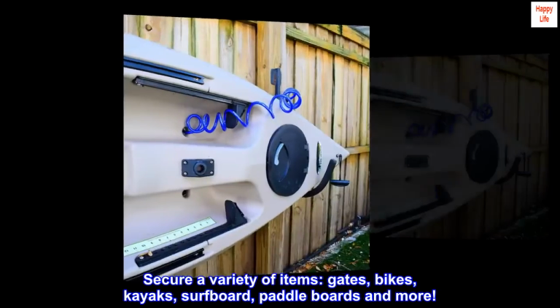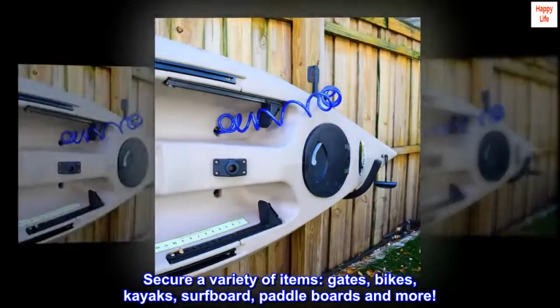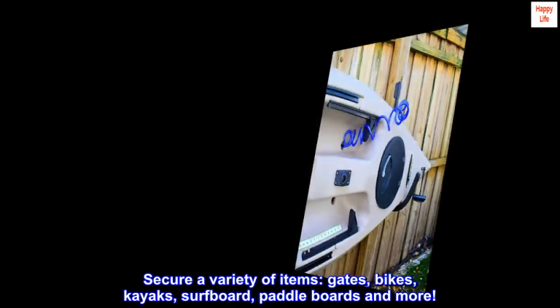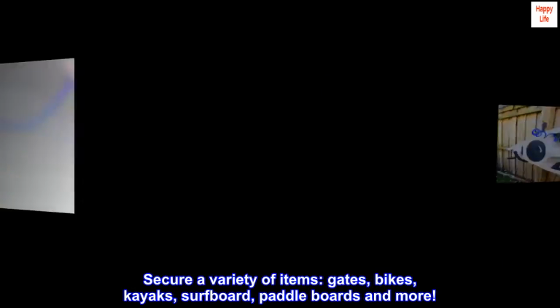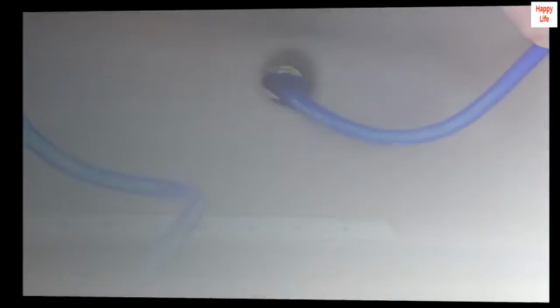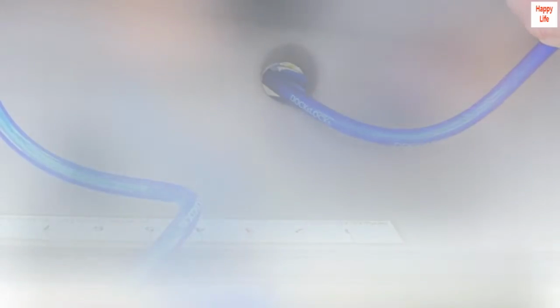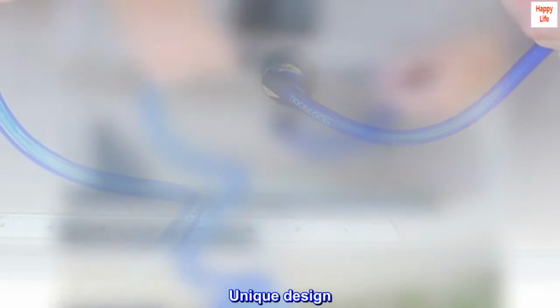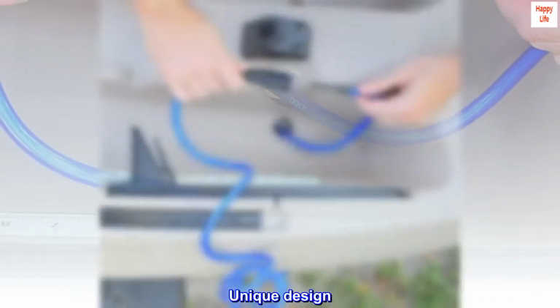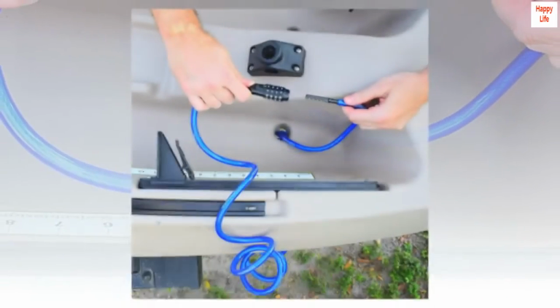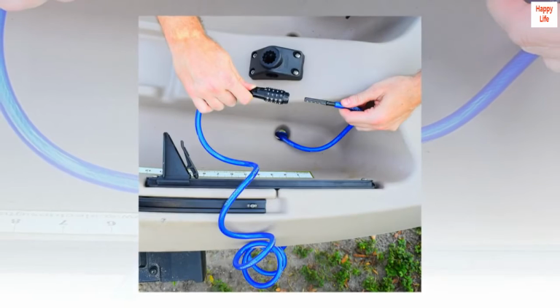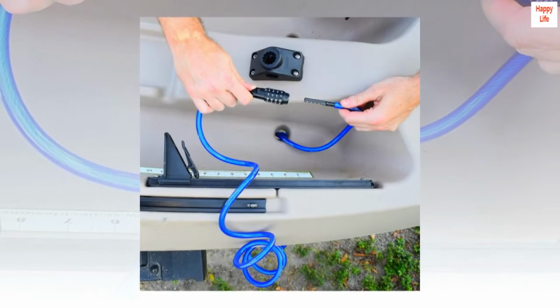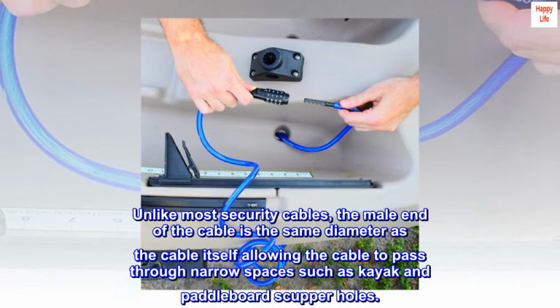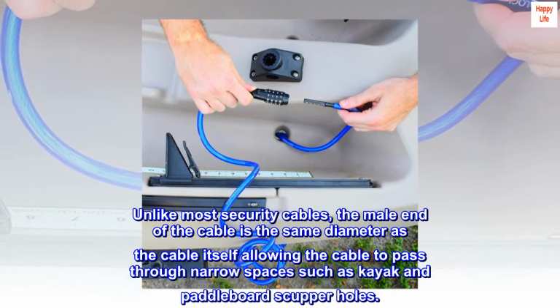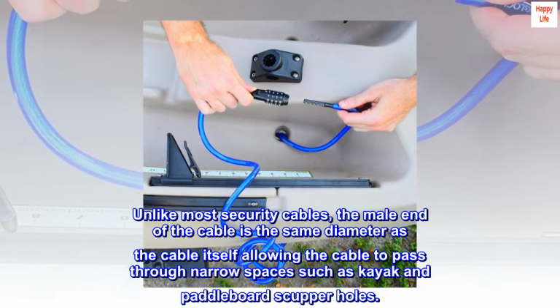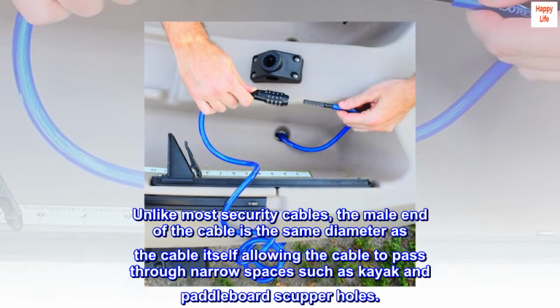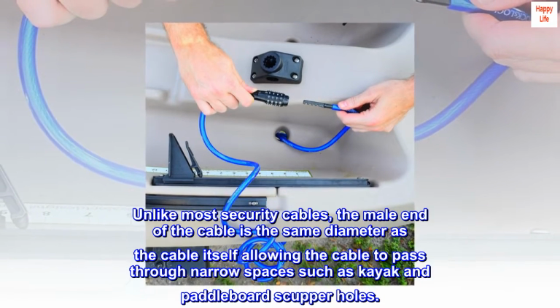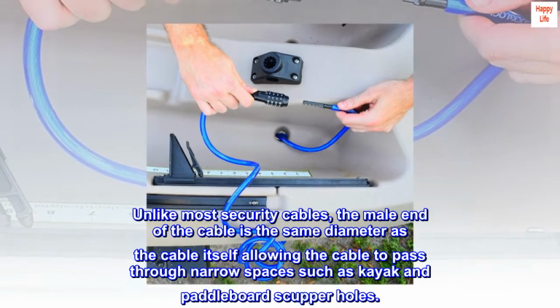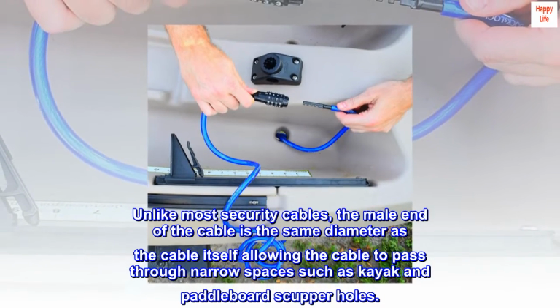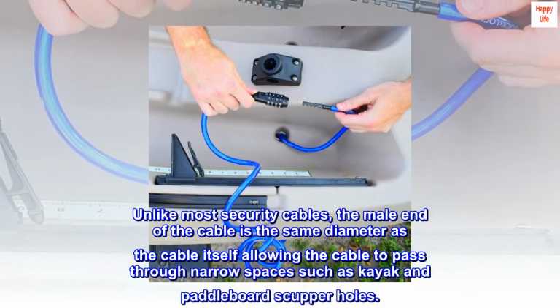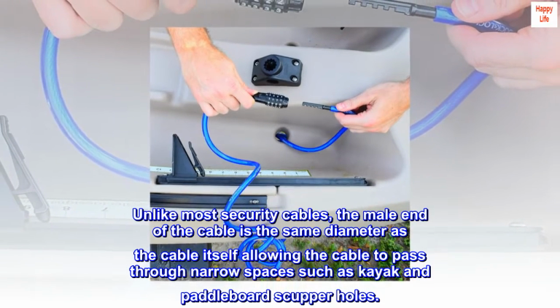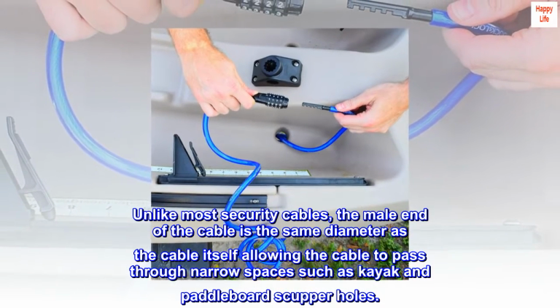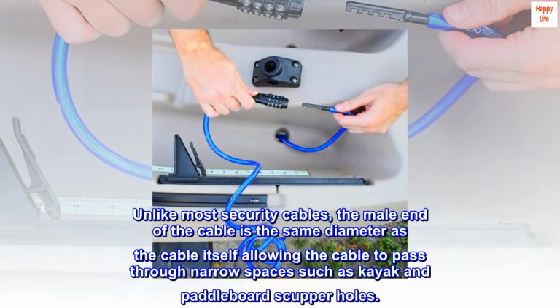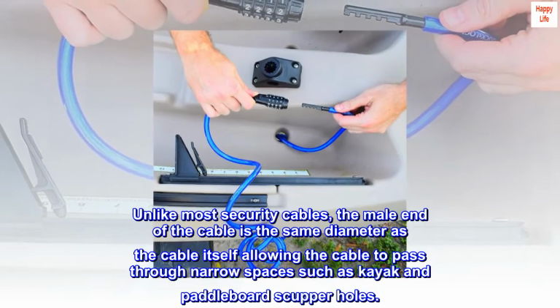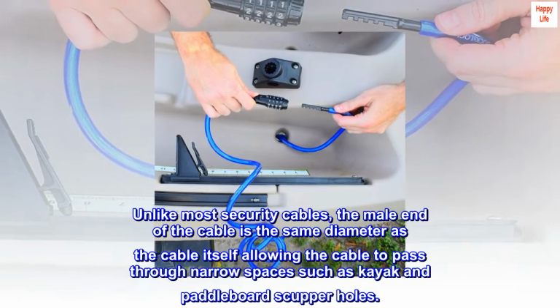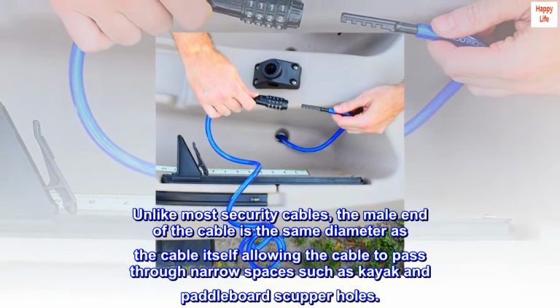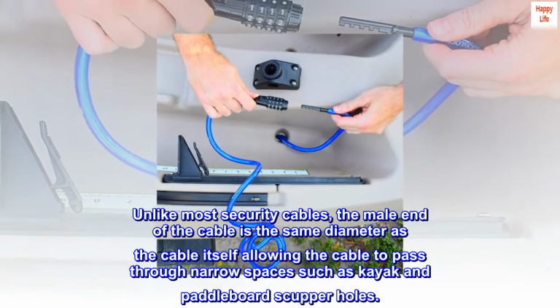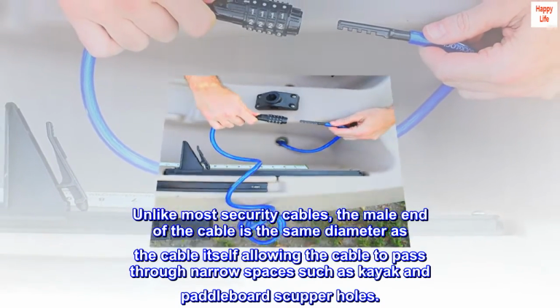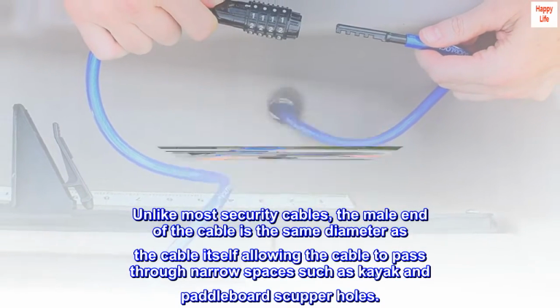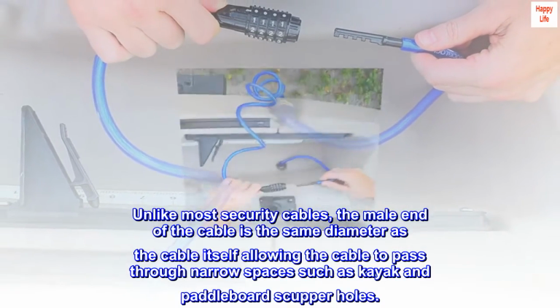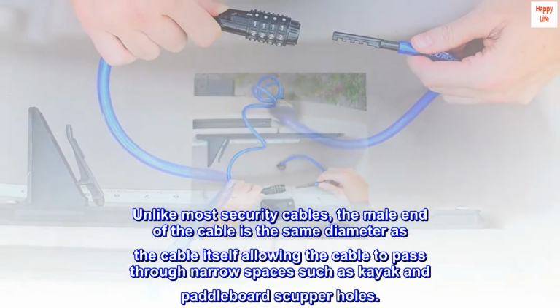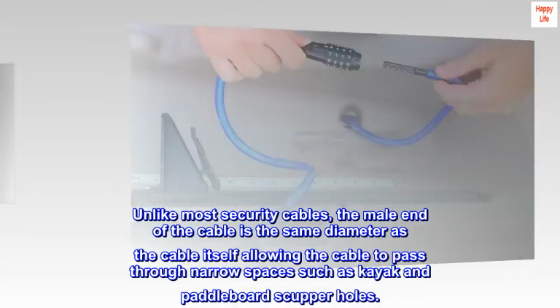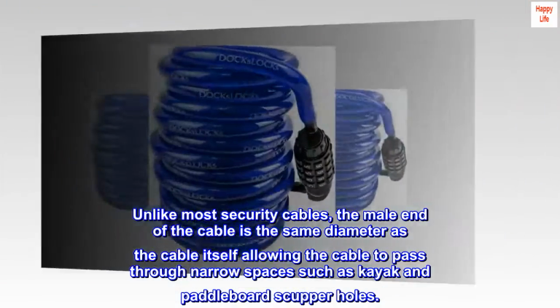Unlike most security cables, the unique design features a male end that is the same diameter as the cable itself, allowing the cable to pass through narrow spaces such as kayak and paddleboard scupper holes.